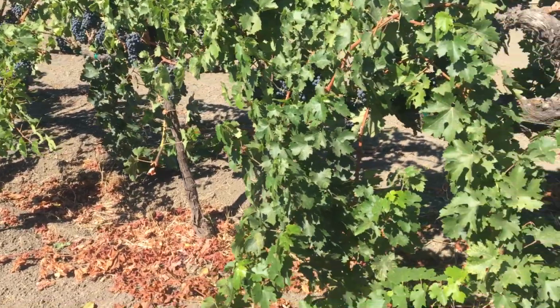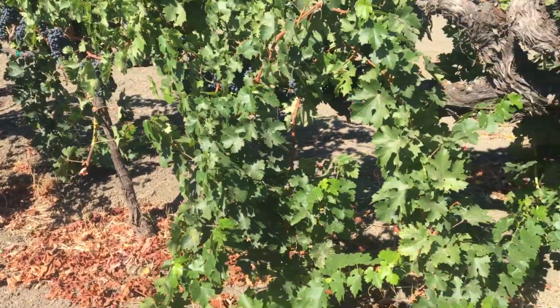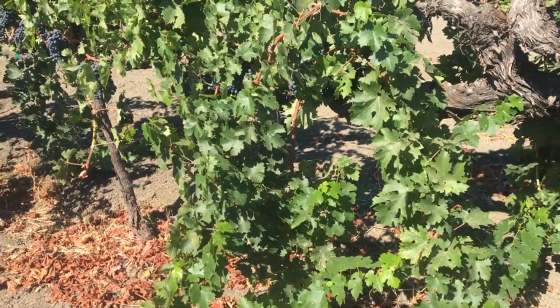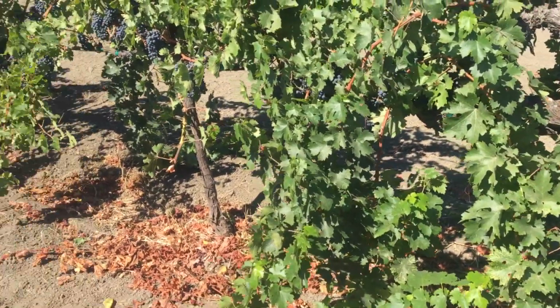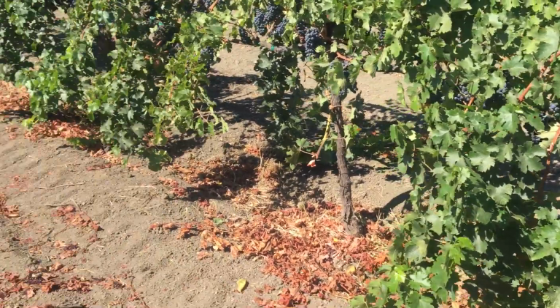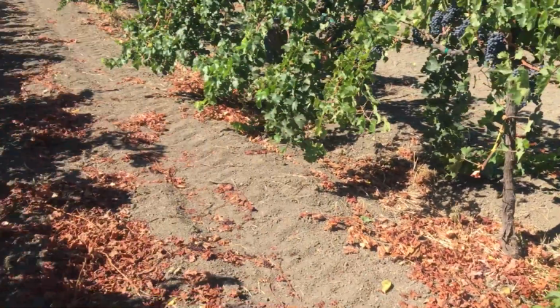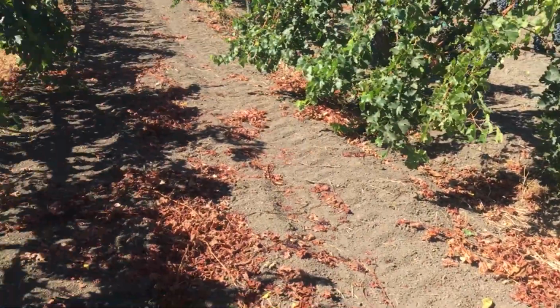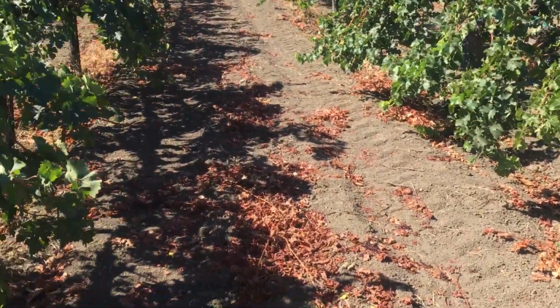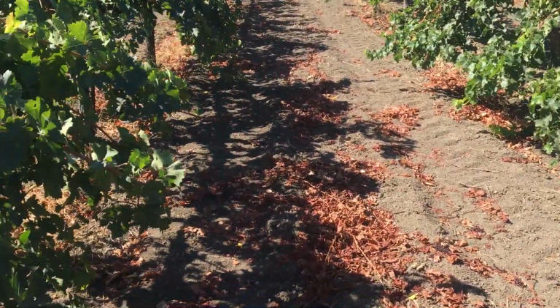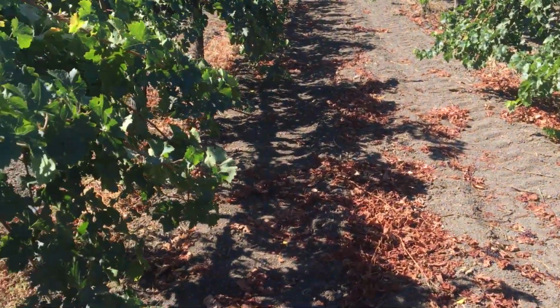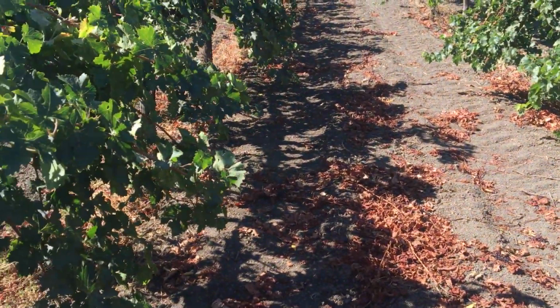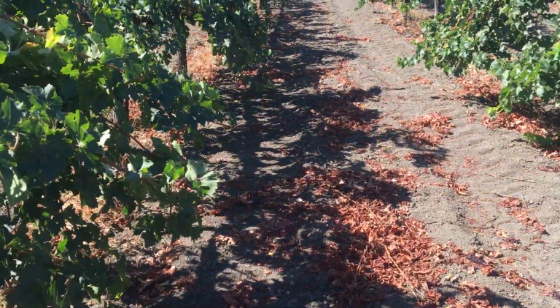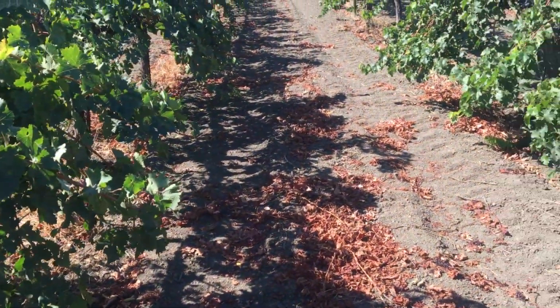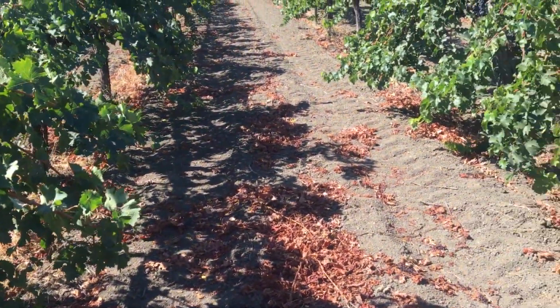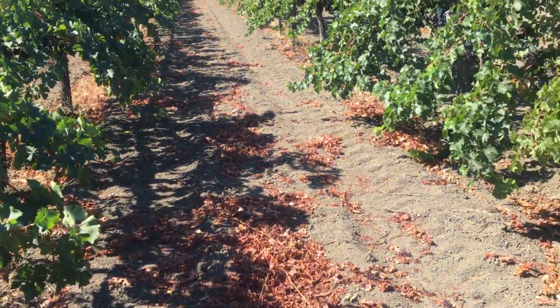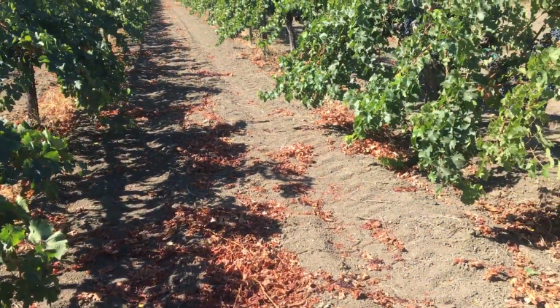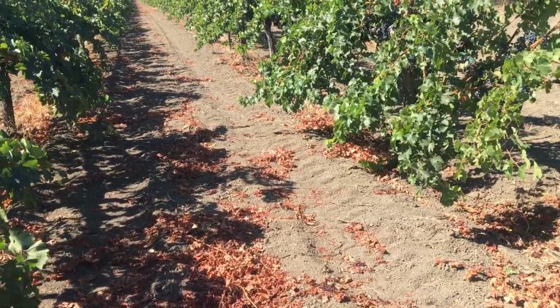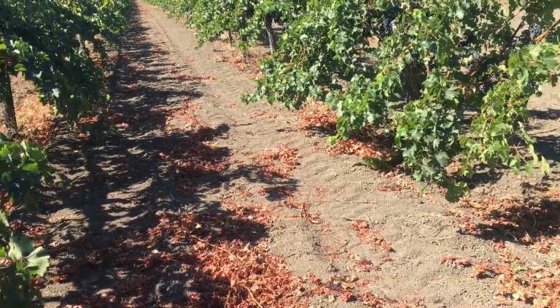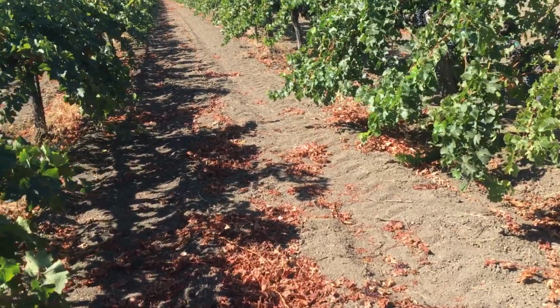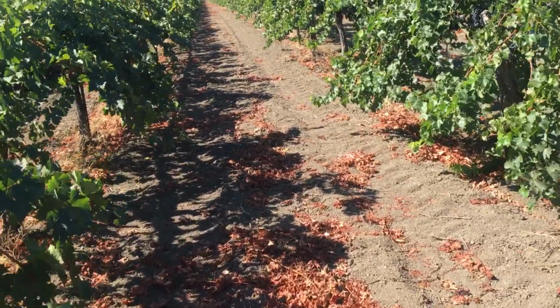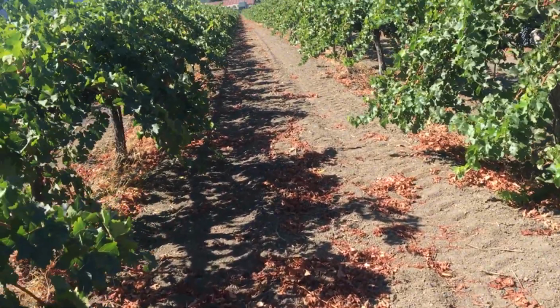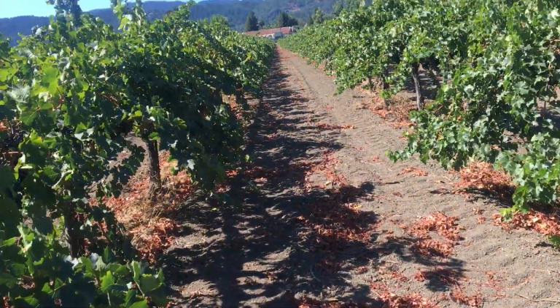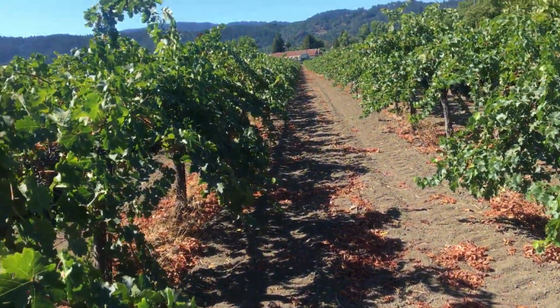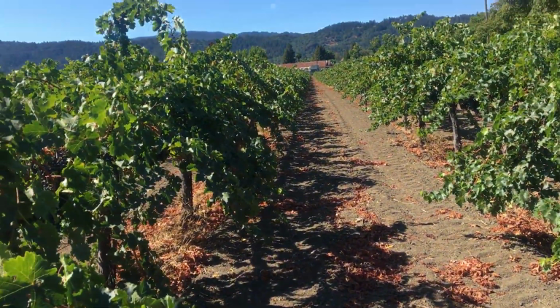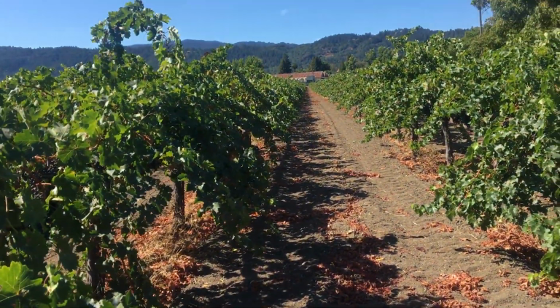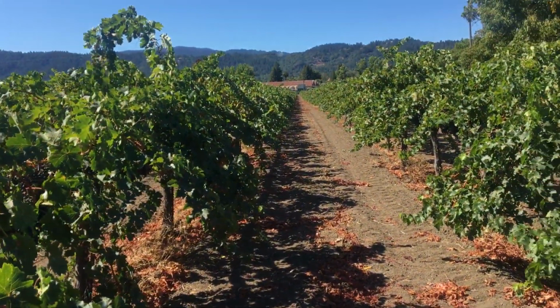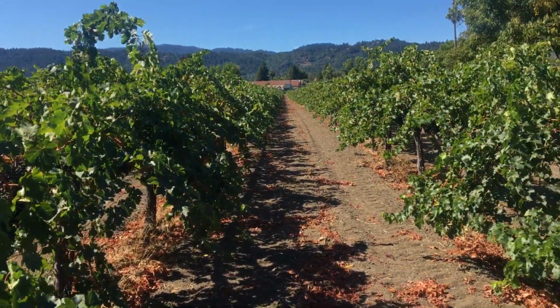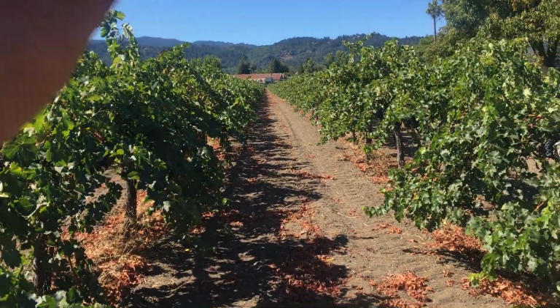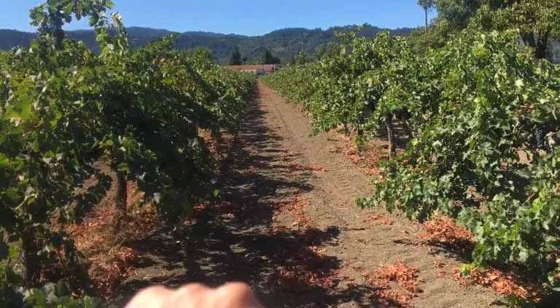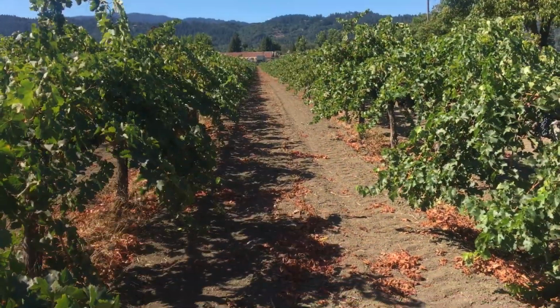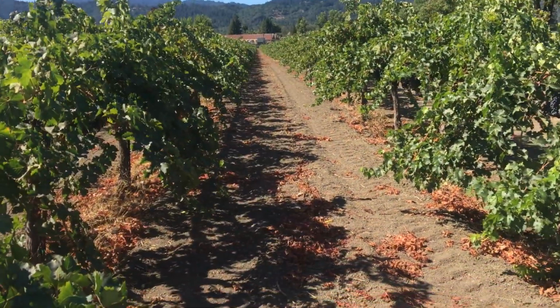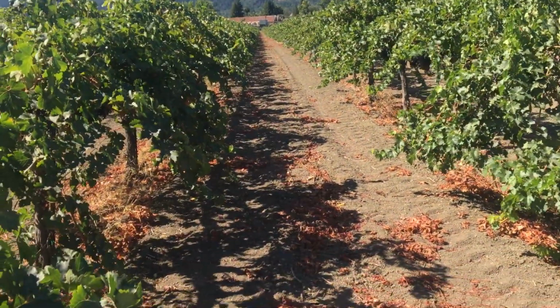Every time I come out here there's plenty of cobwebs around on the ground — I'm walking into a cobweb right now. You guys can't see it but there you go.